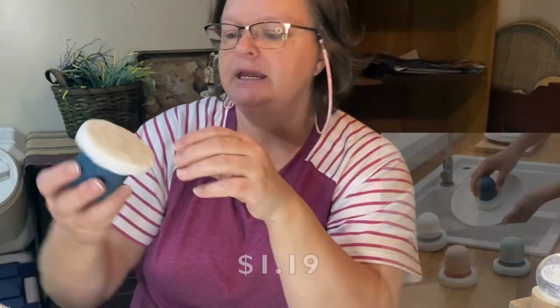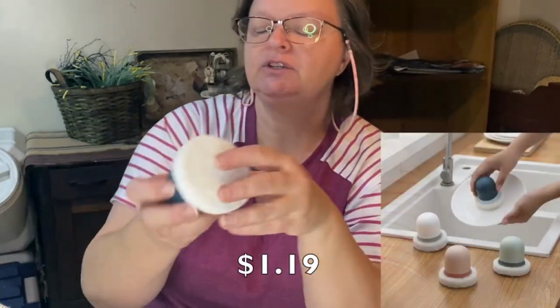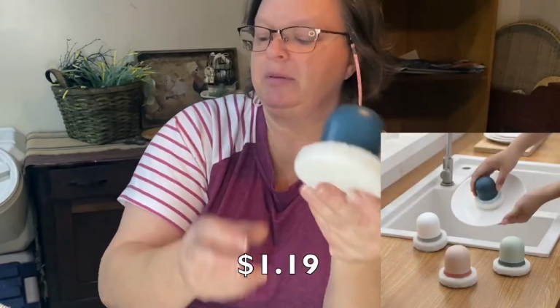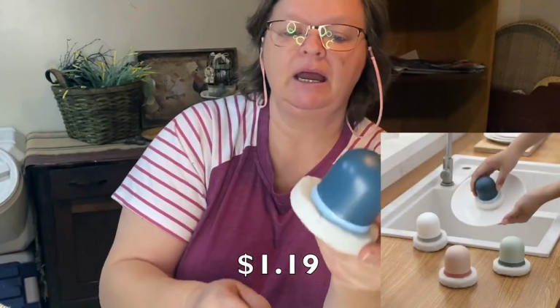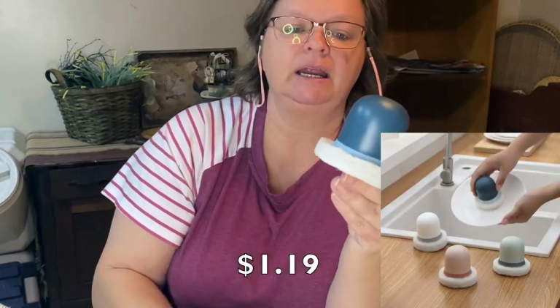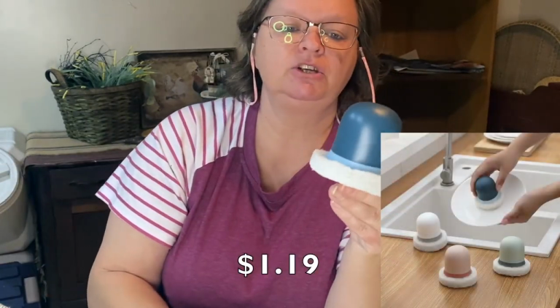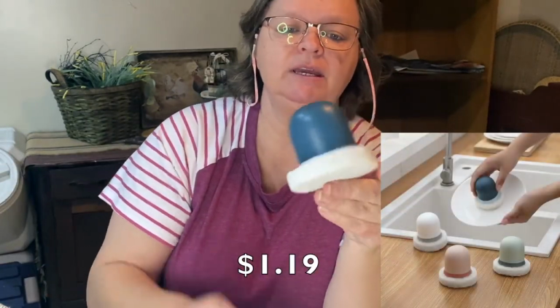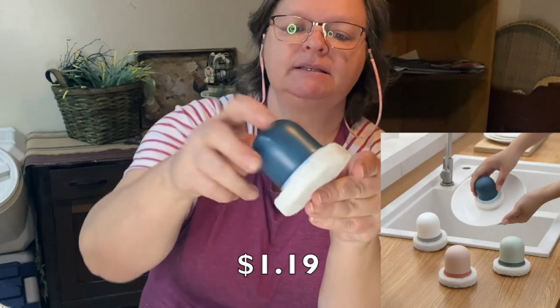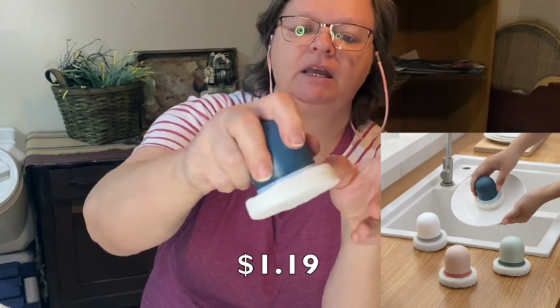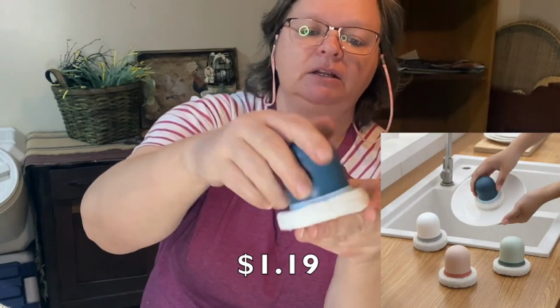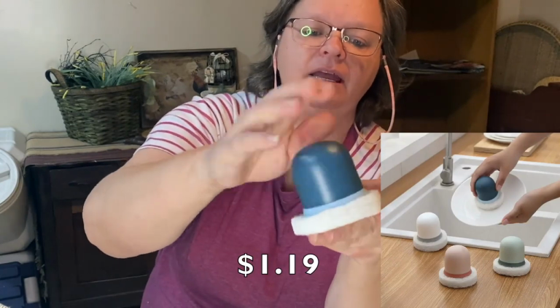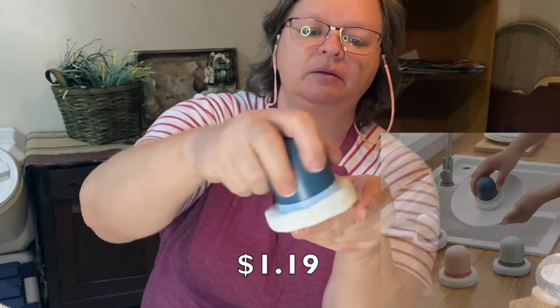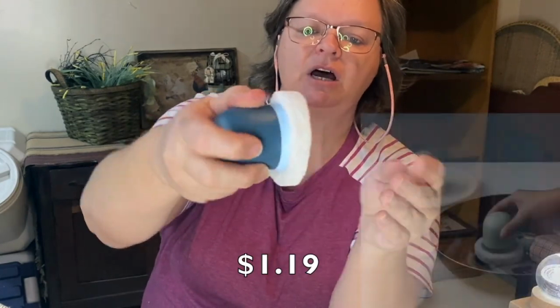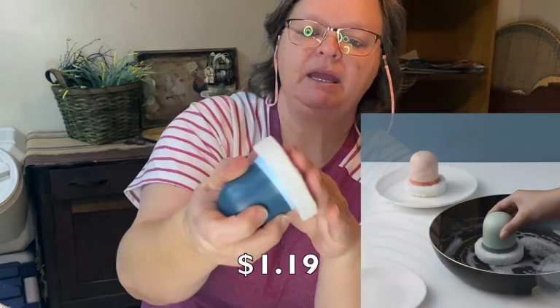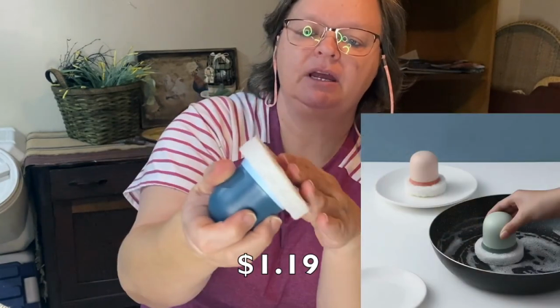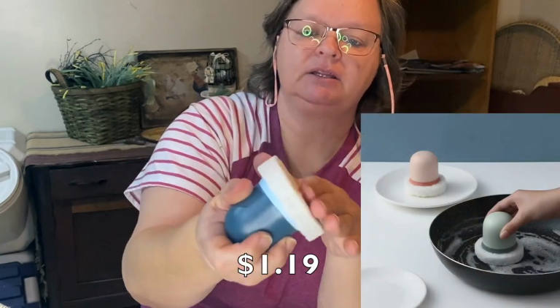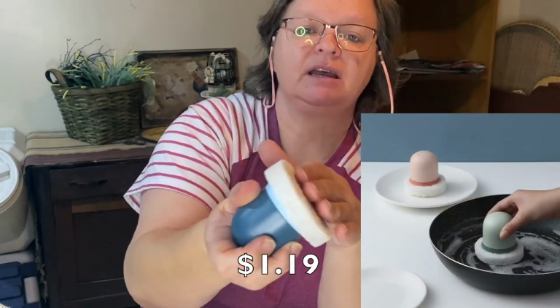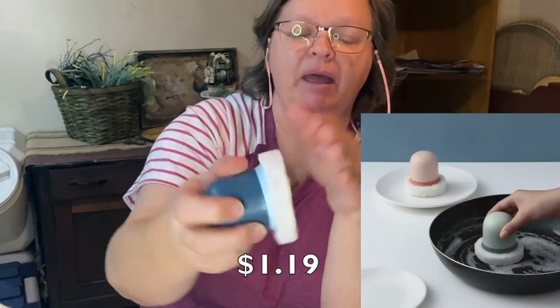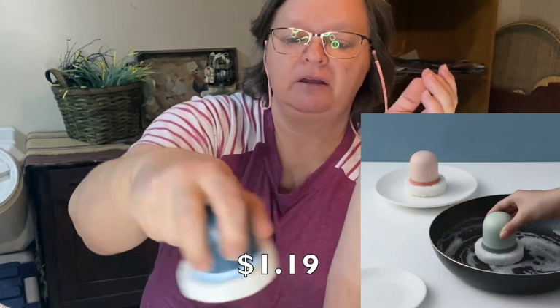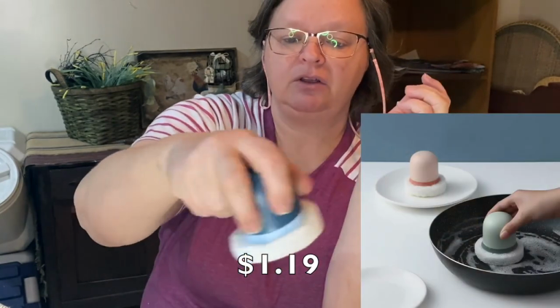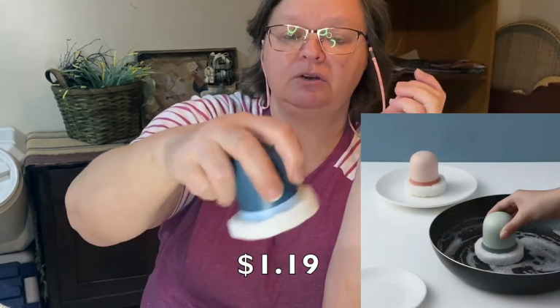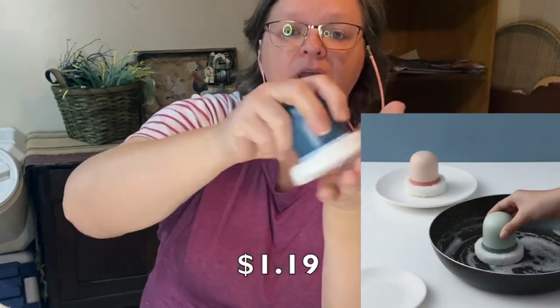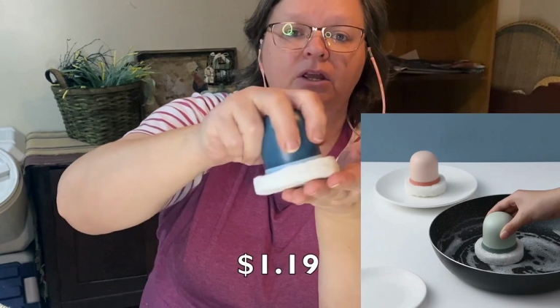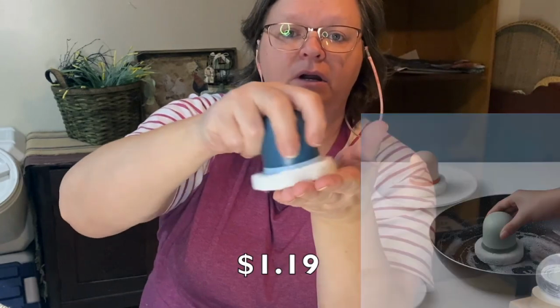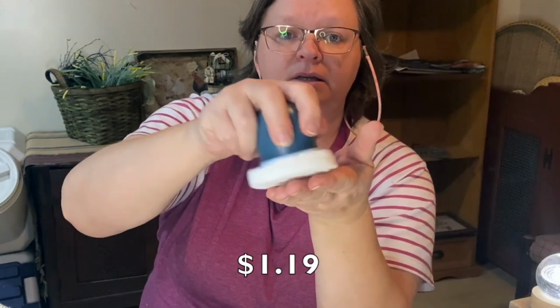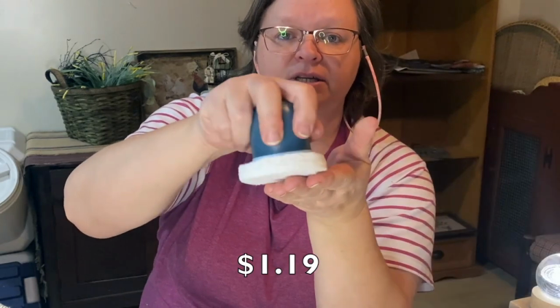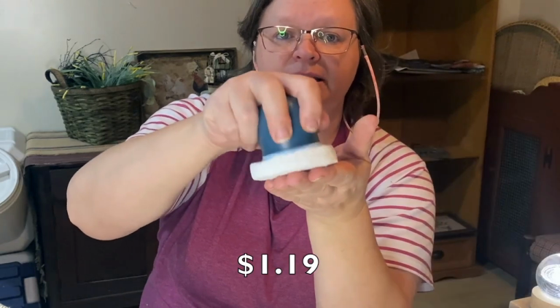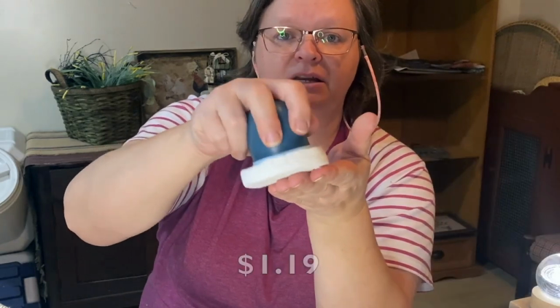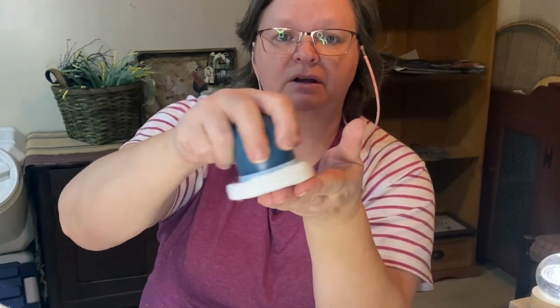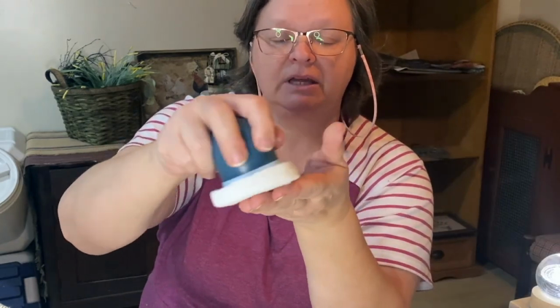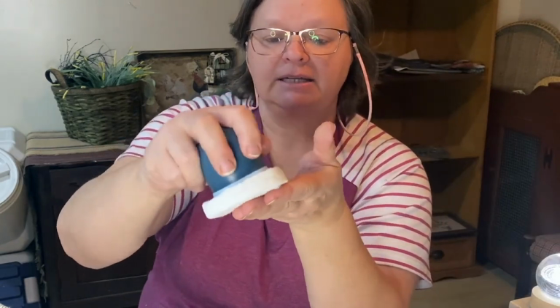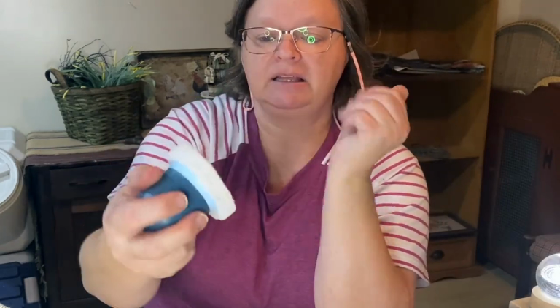Here's a scrubby. I got two of these. You have a little handle up top and a little scruffy pad on there. You can do your dishes that are really hard to get clean.